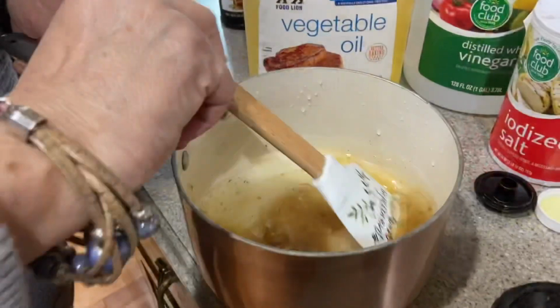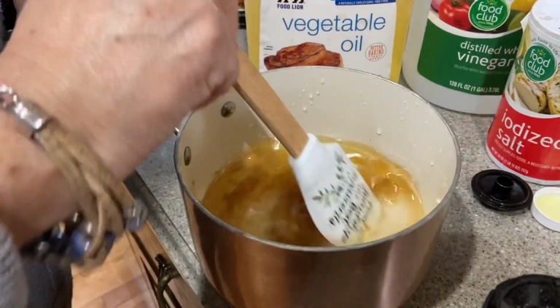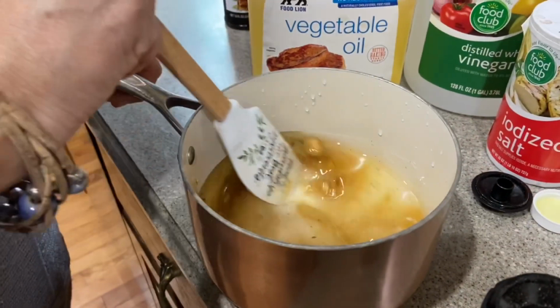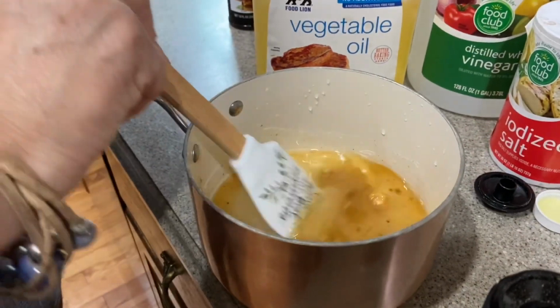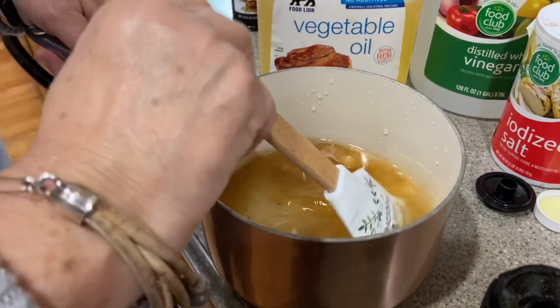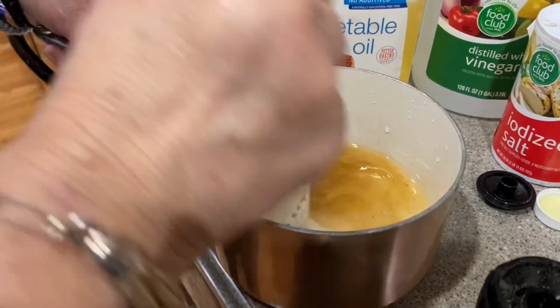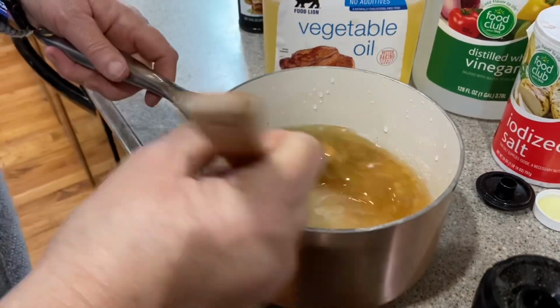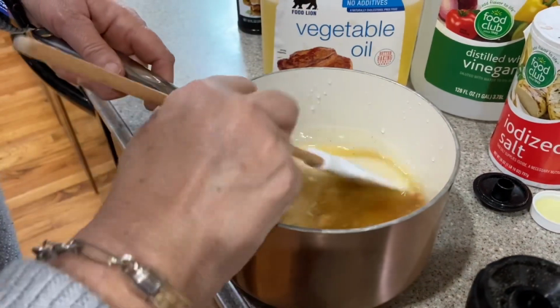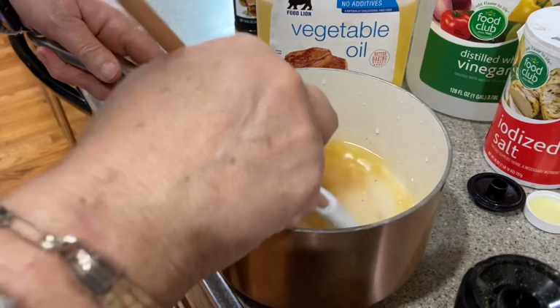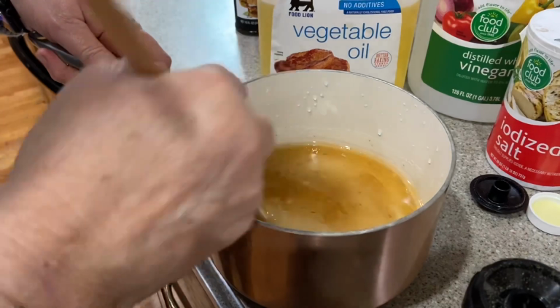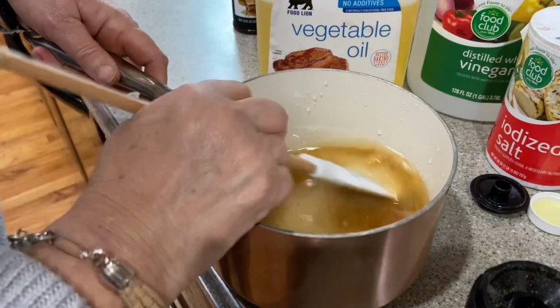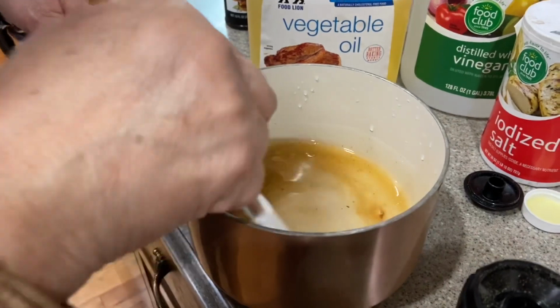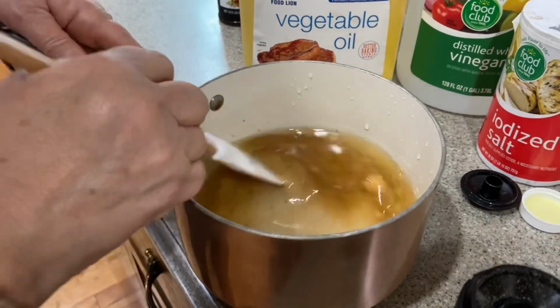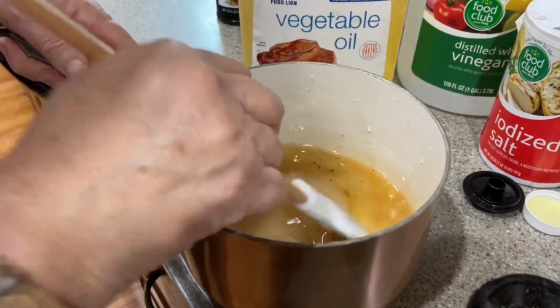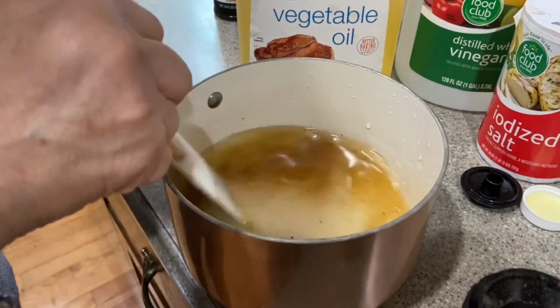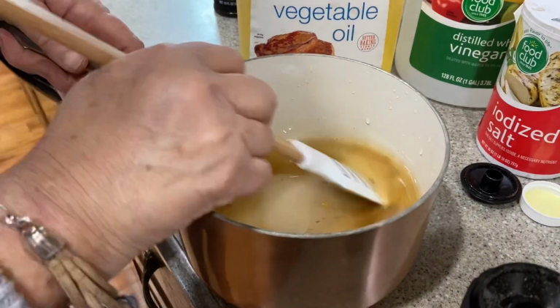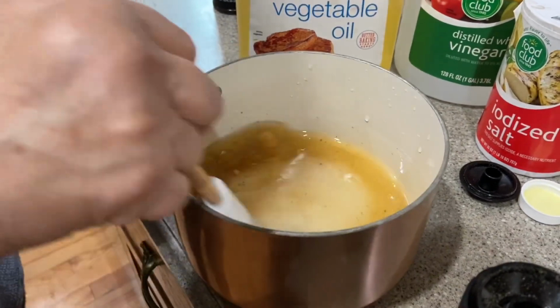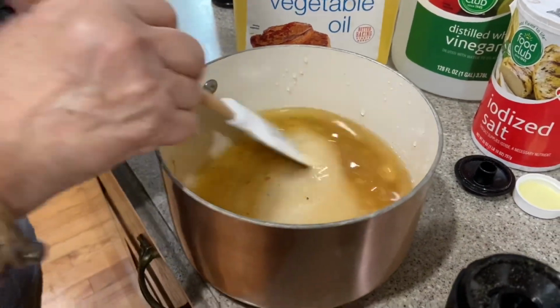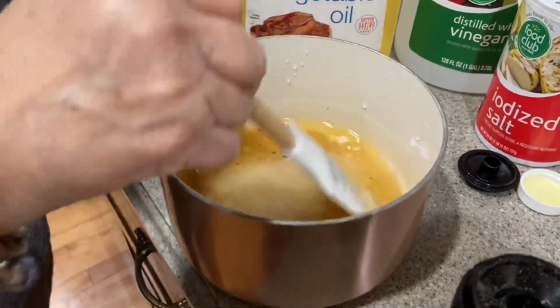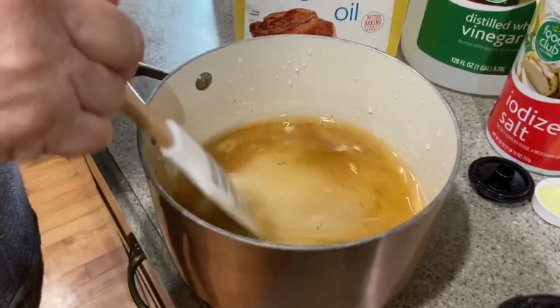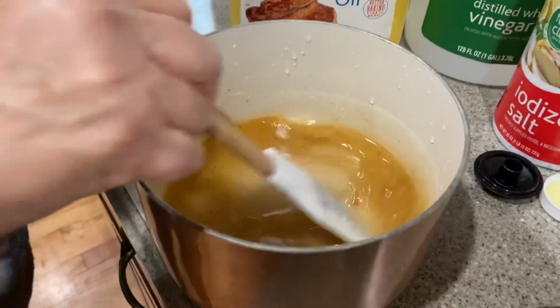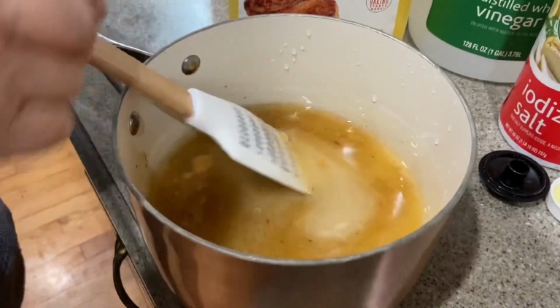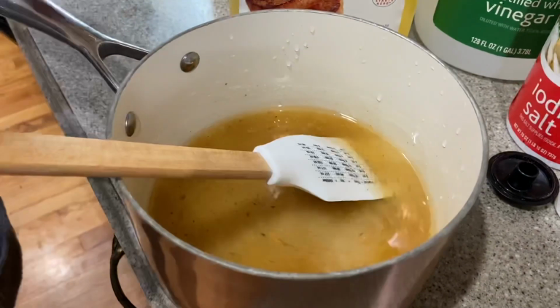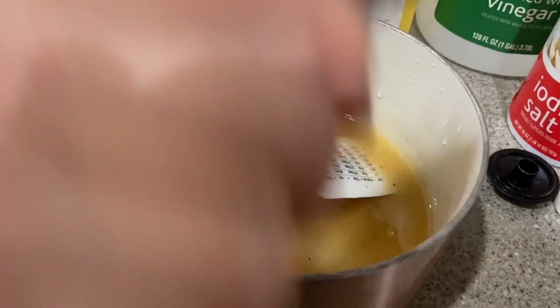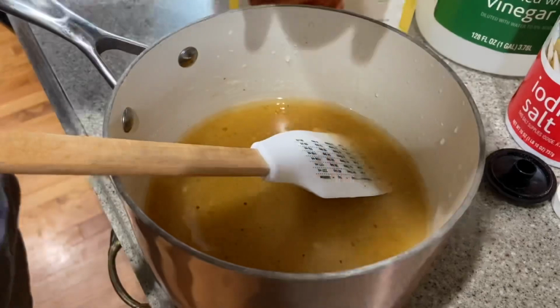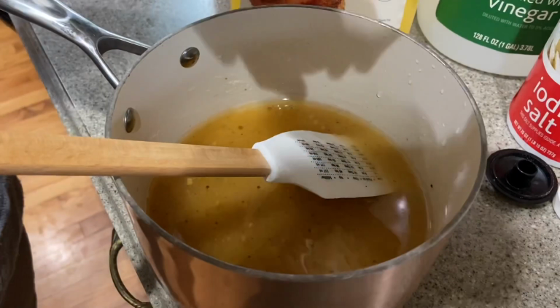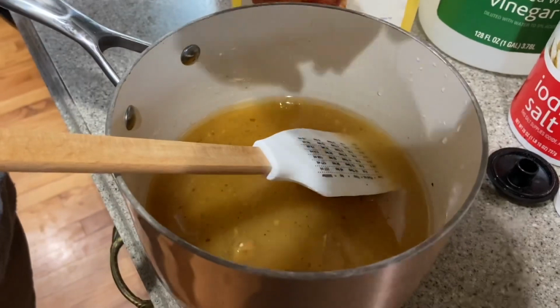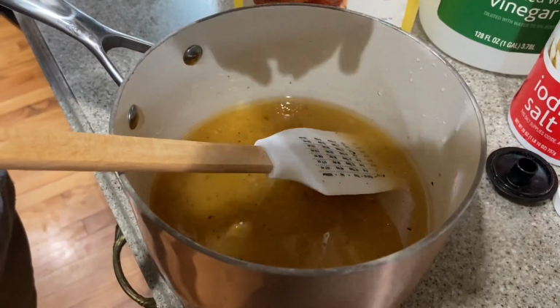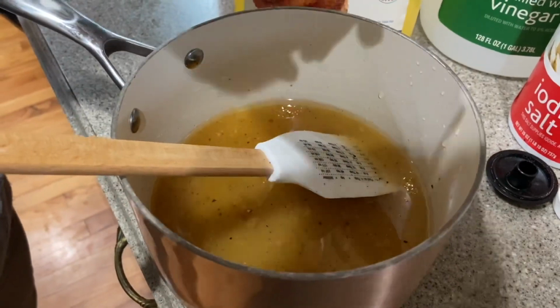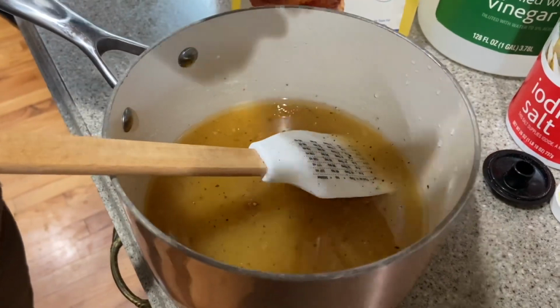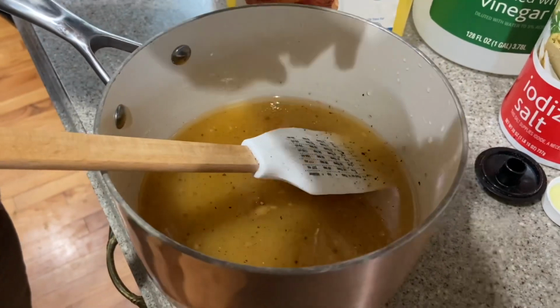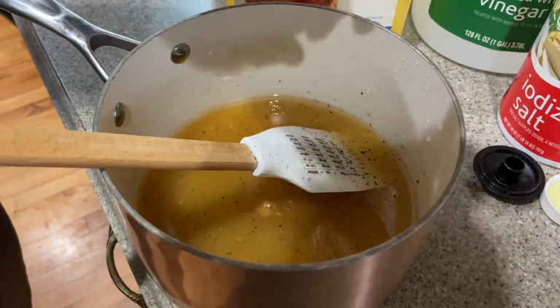All right, I'm going to put this on the pot and let it boil — just come to a good boil. I'm going to add a little bit of the brown pepper.